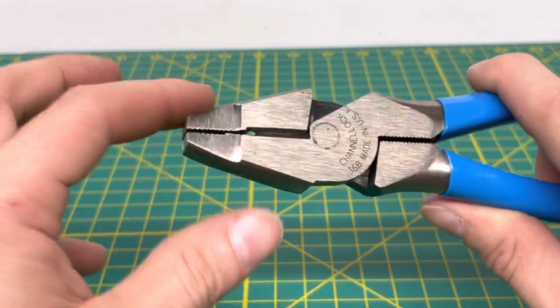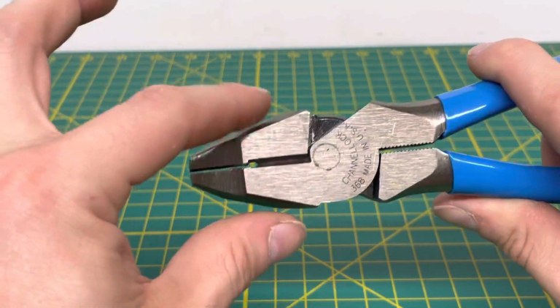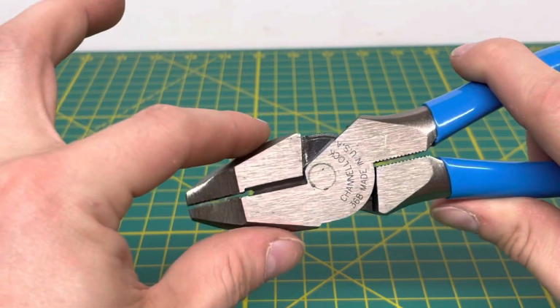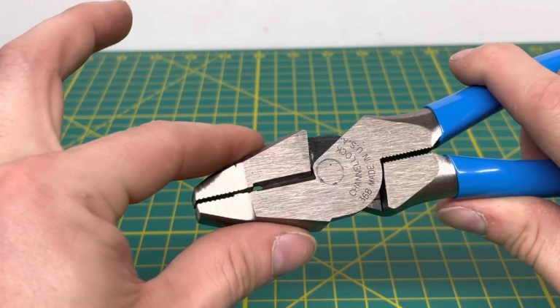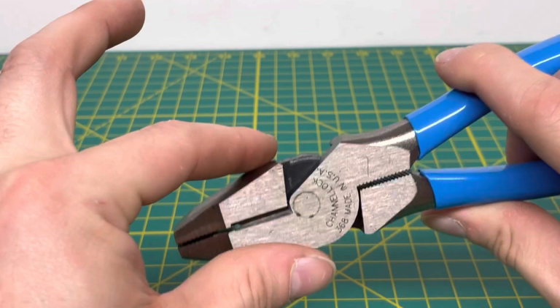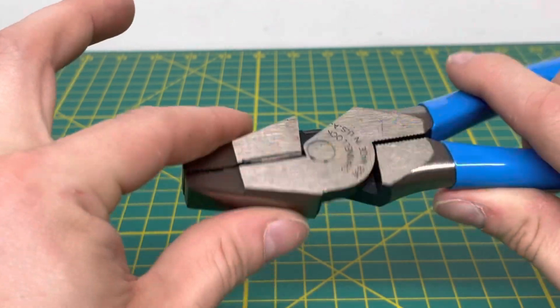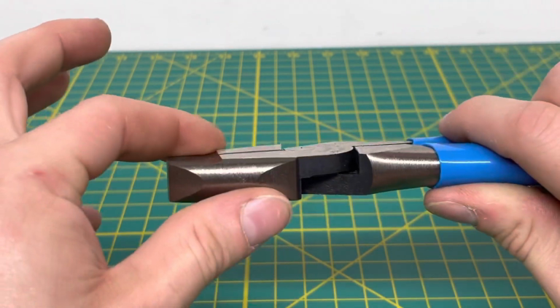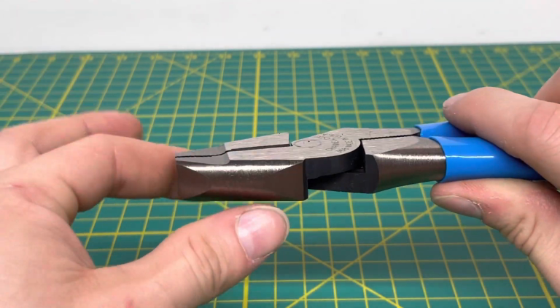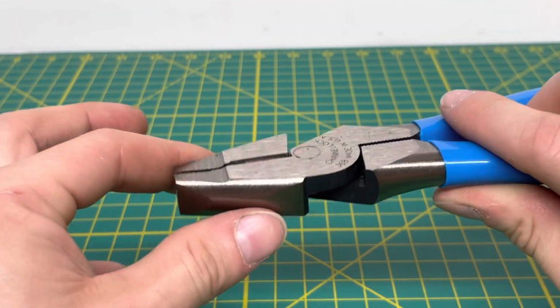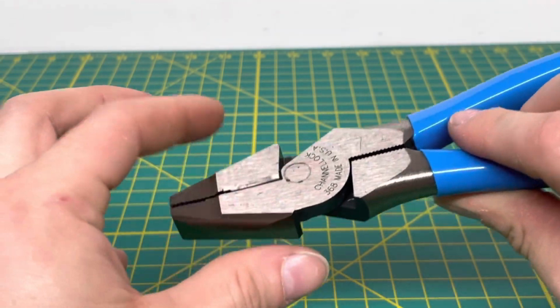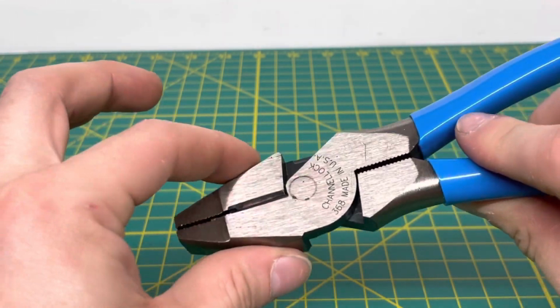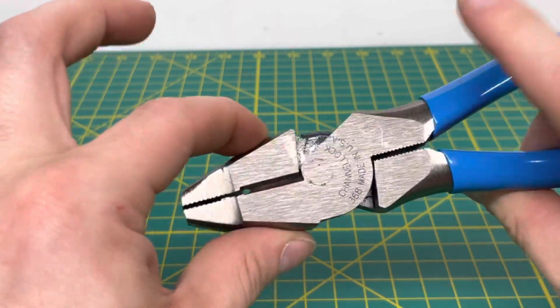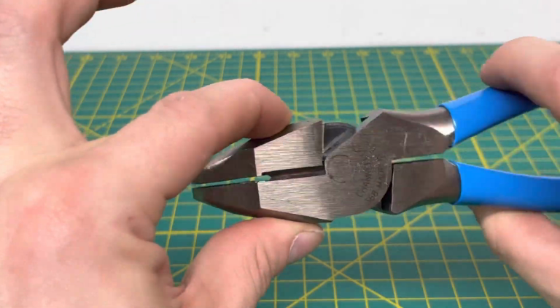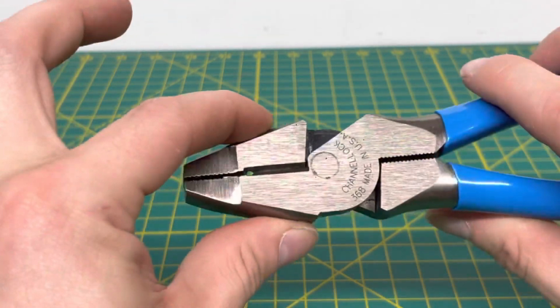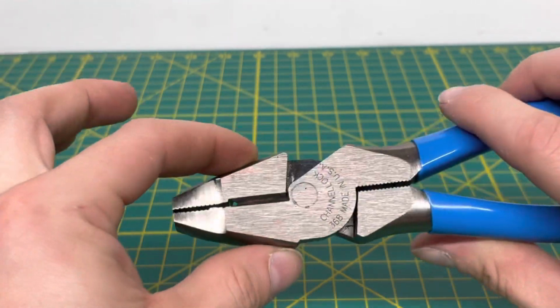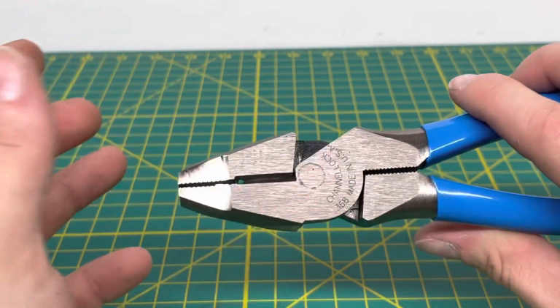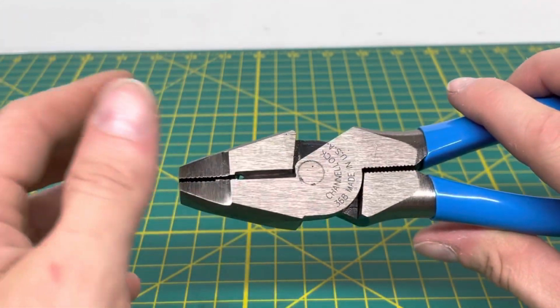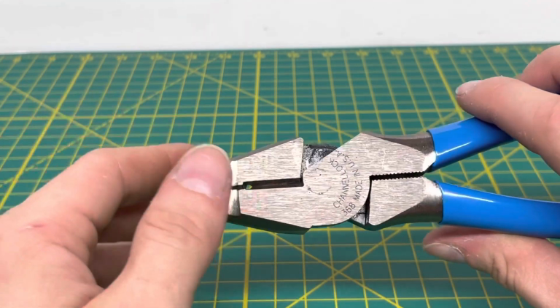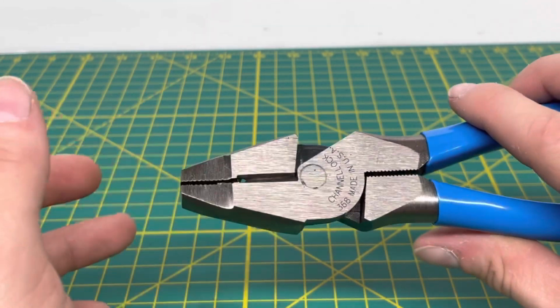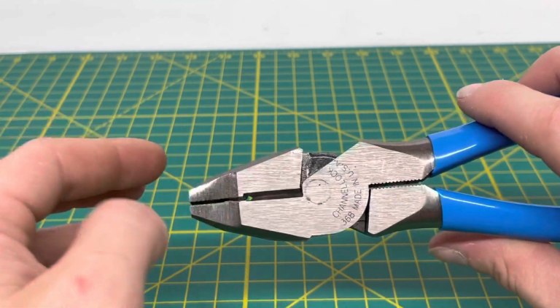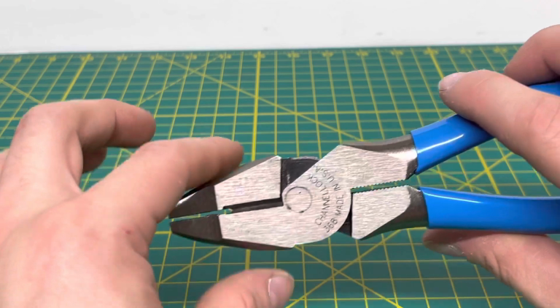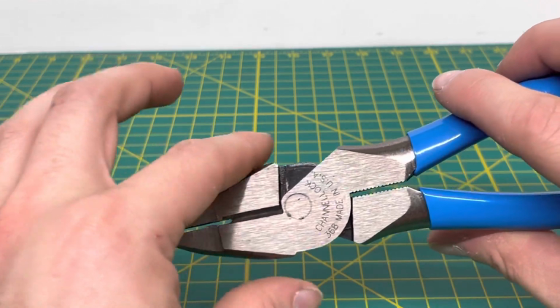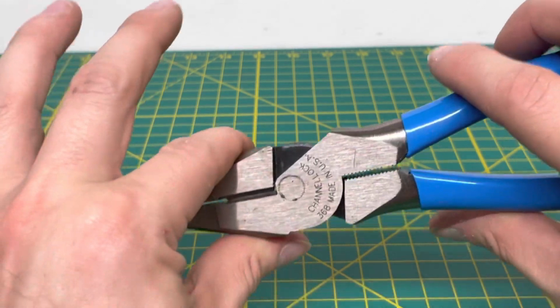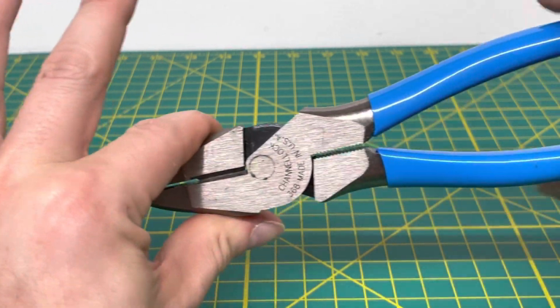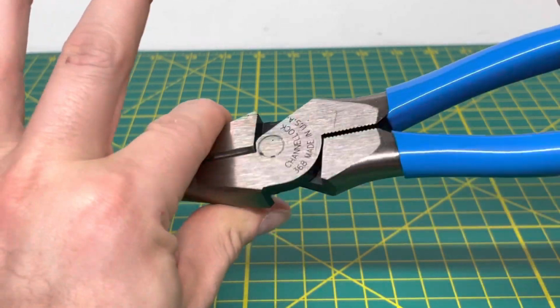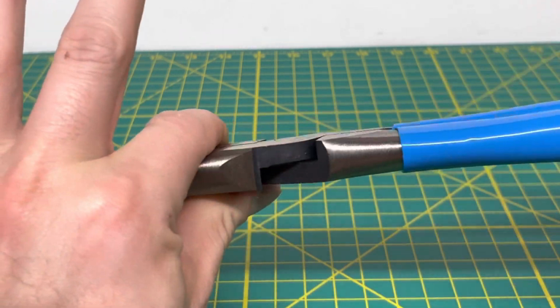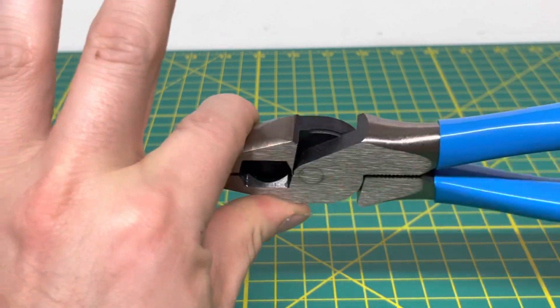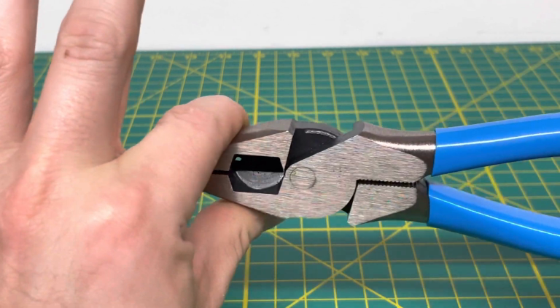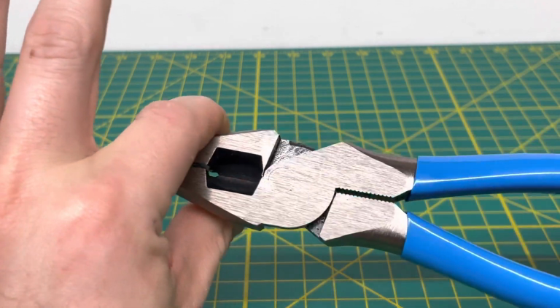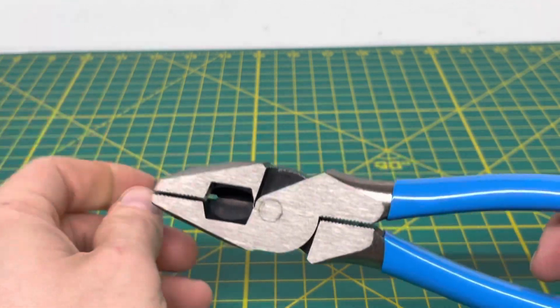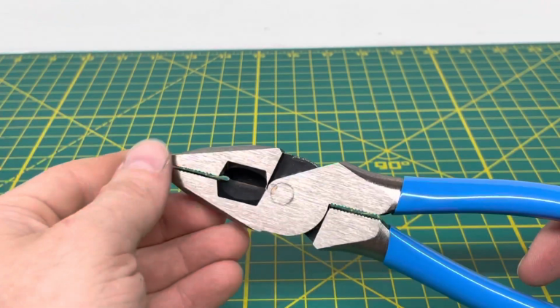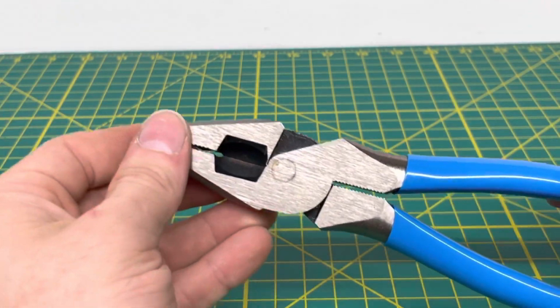The sides of the plier are meant for reaming out pipe. So when you cut a piece of conduit and you want to take that burr off, you can basically stick this in there and spin it around and it'll cut that burr off.